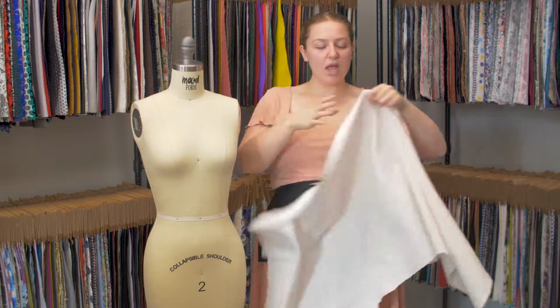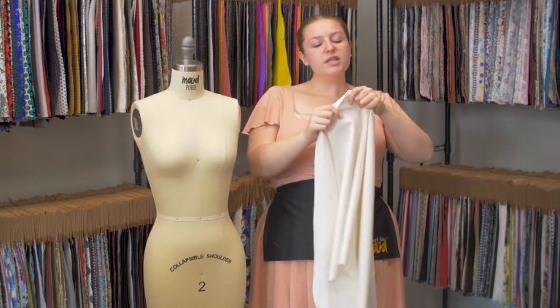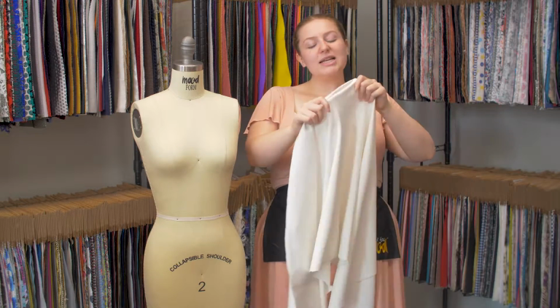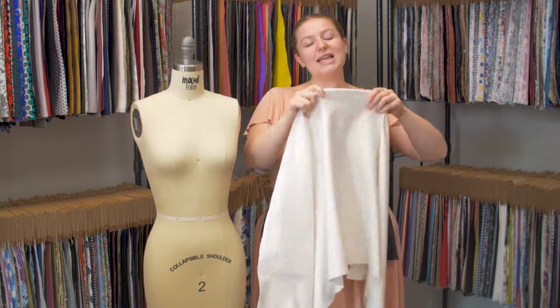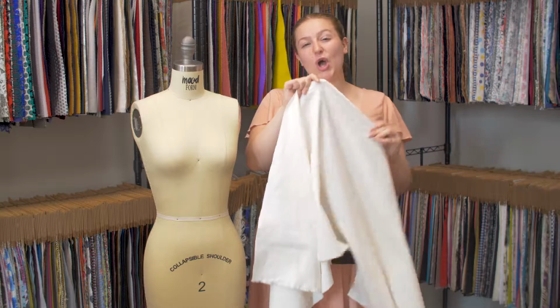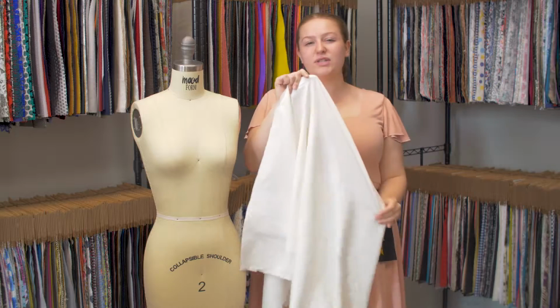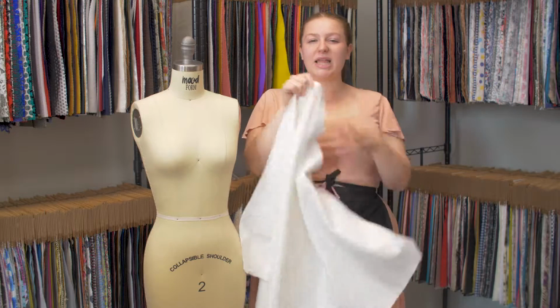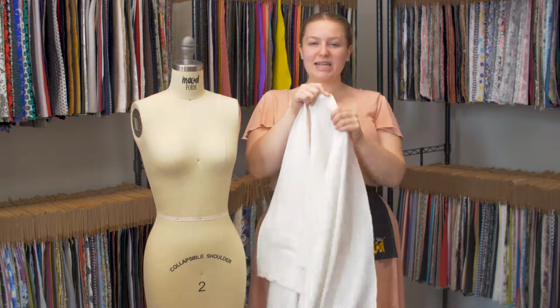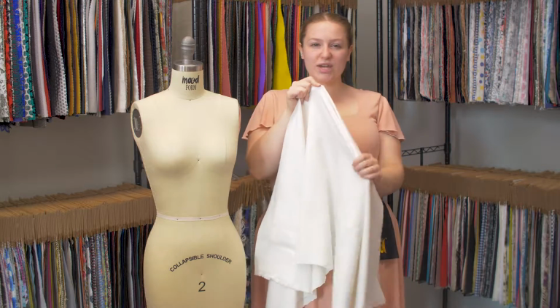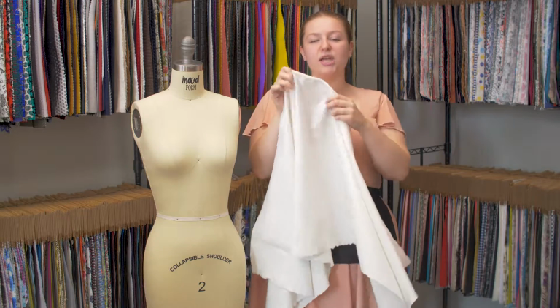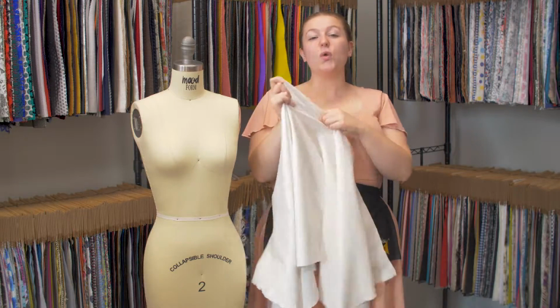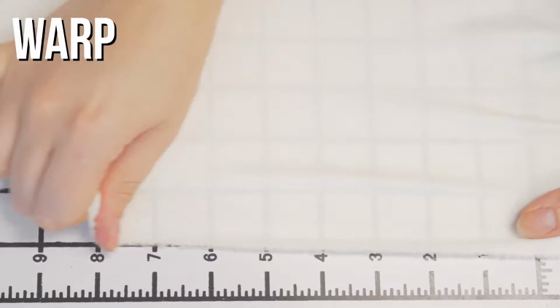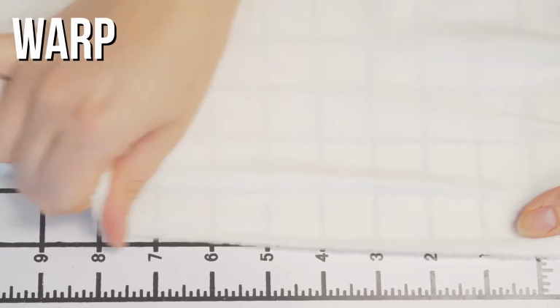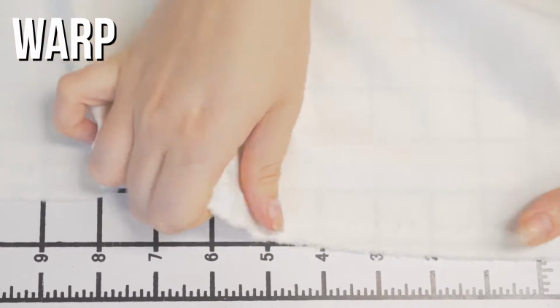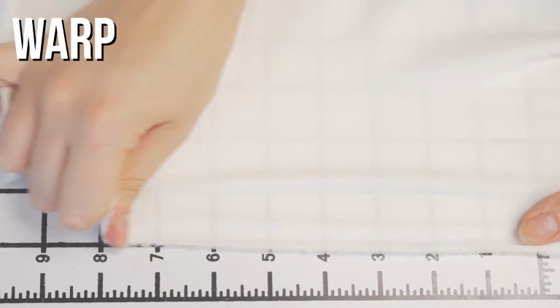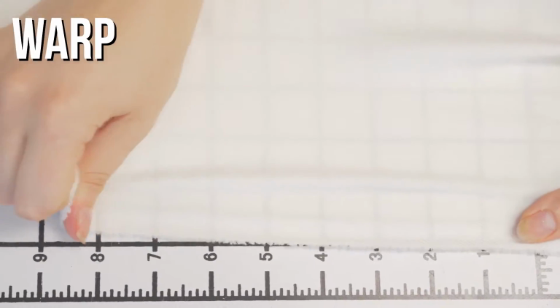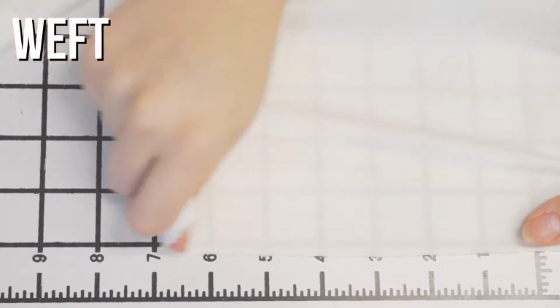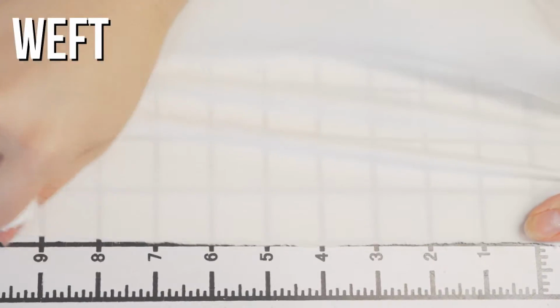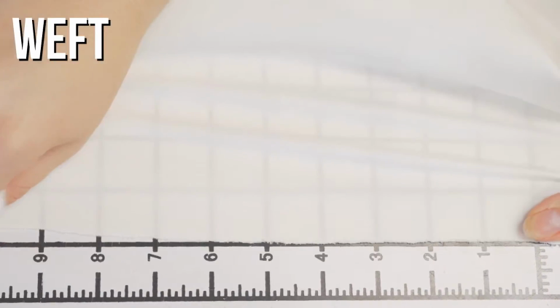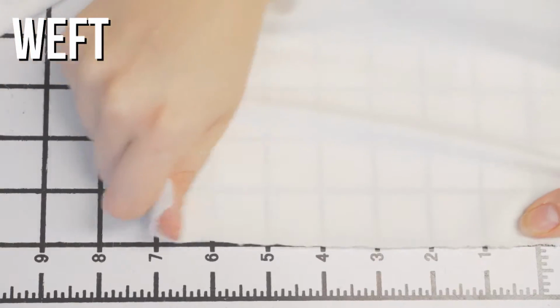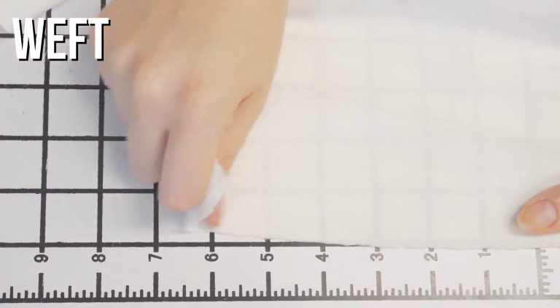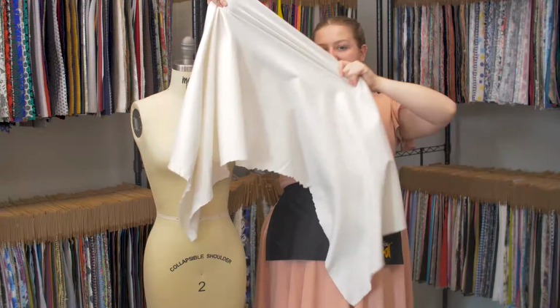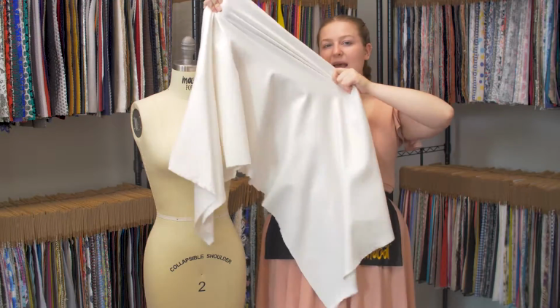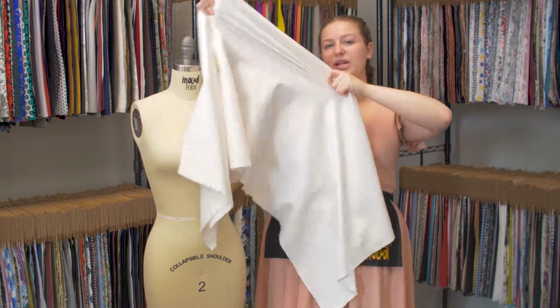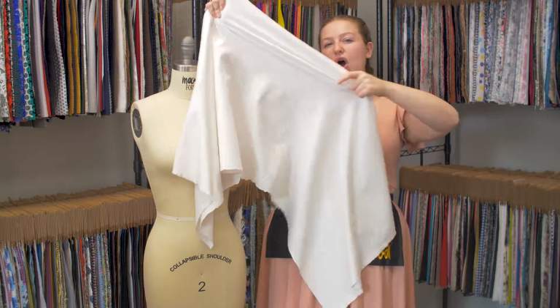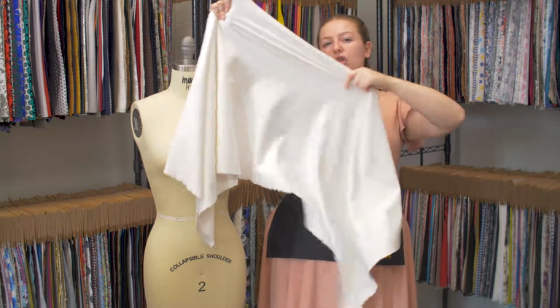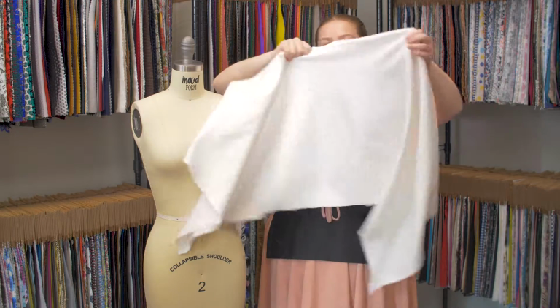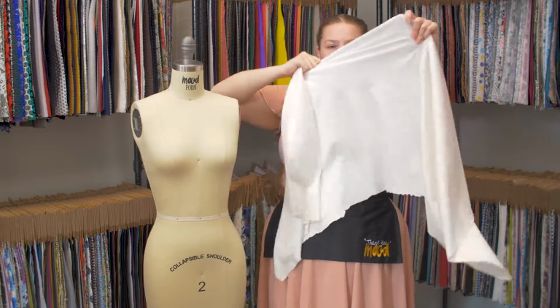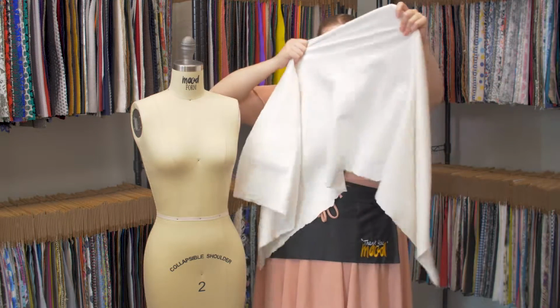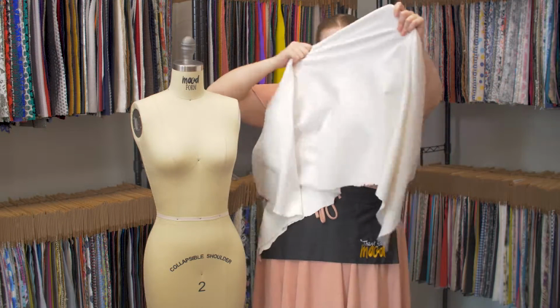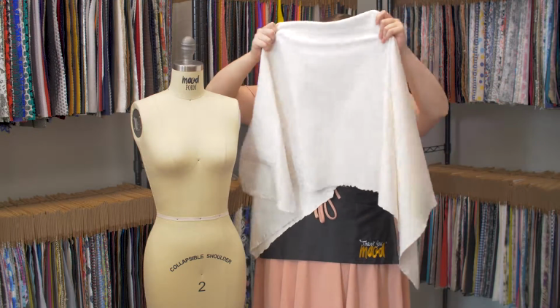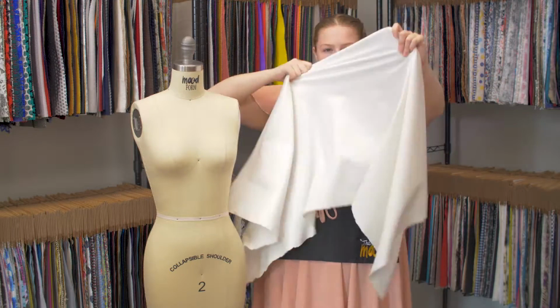This product has a soft, slightly textured hand with four-way stretch. It is mostly opaque, except when it's all the way stretched, which is very slightly sheer.